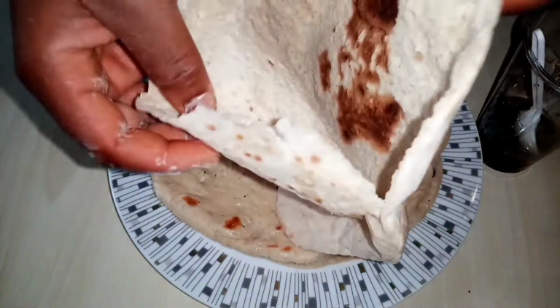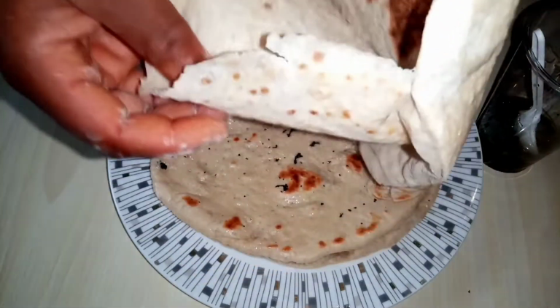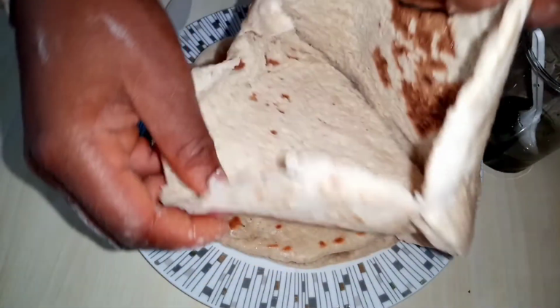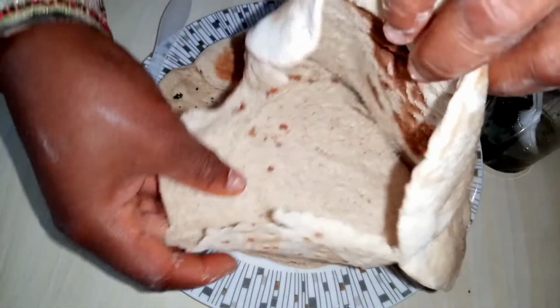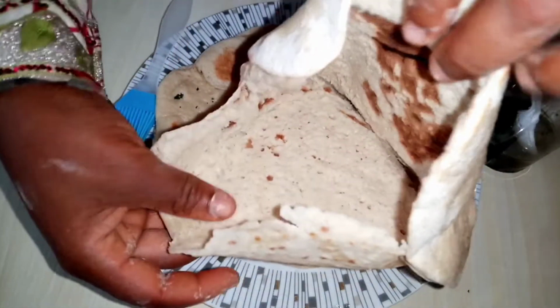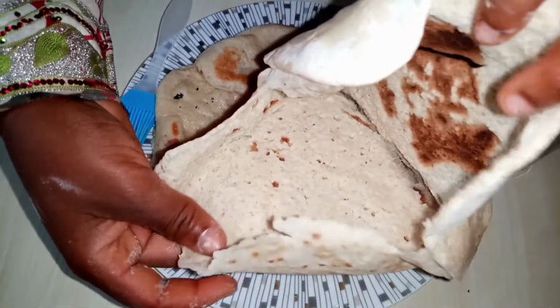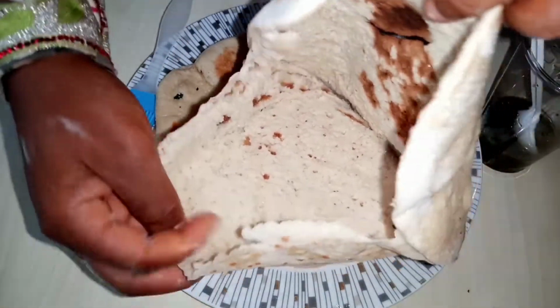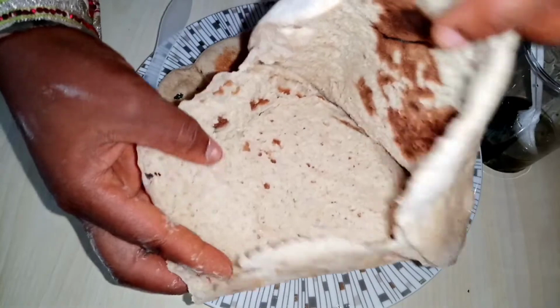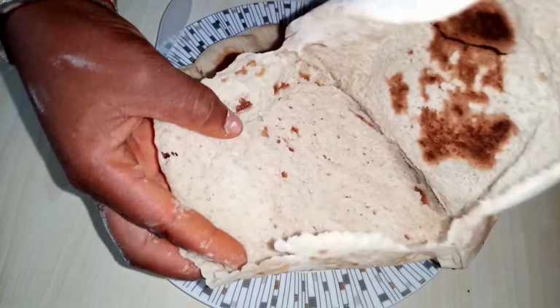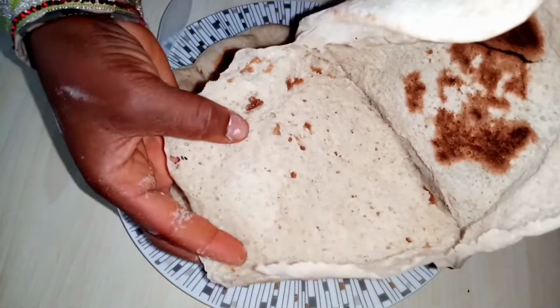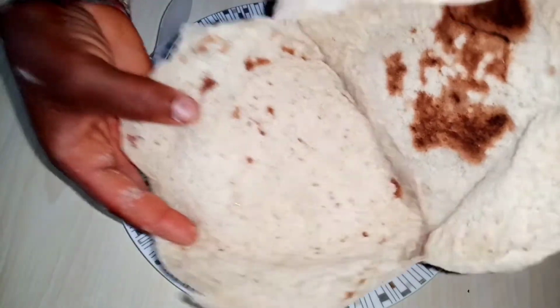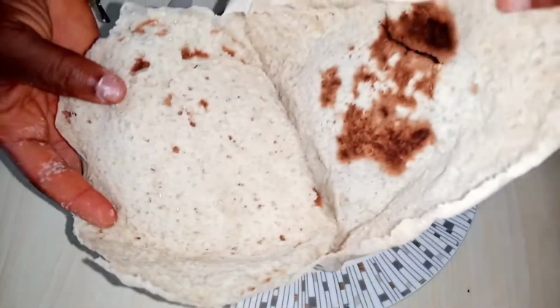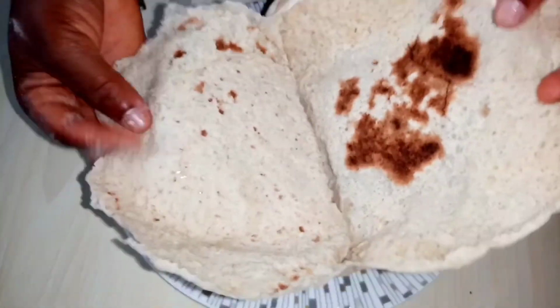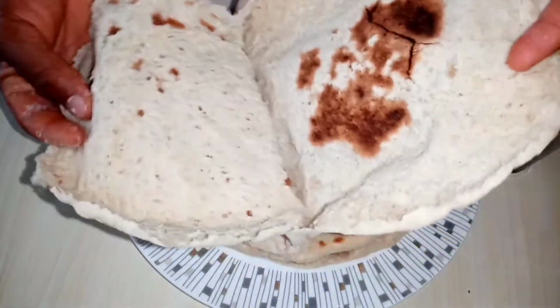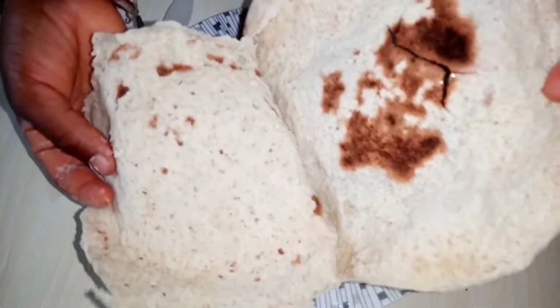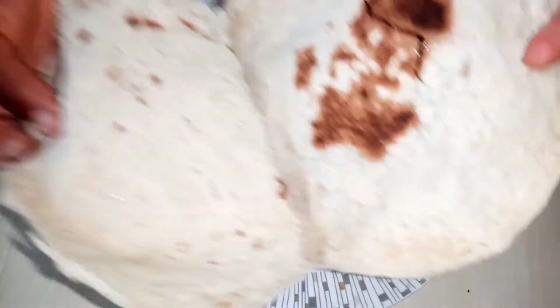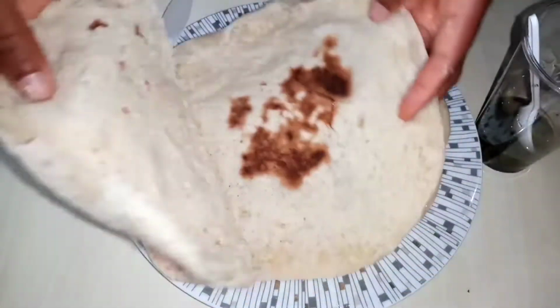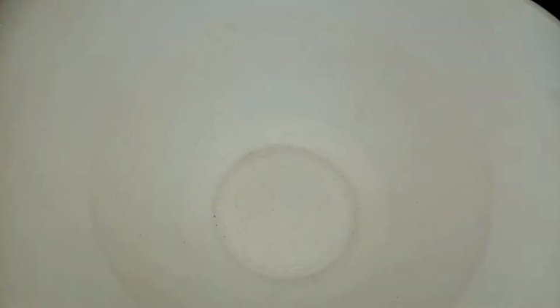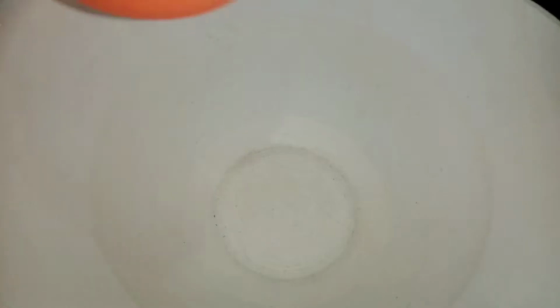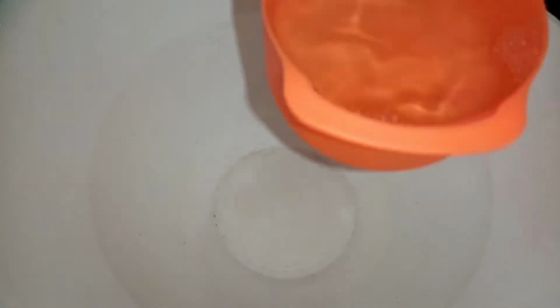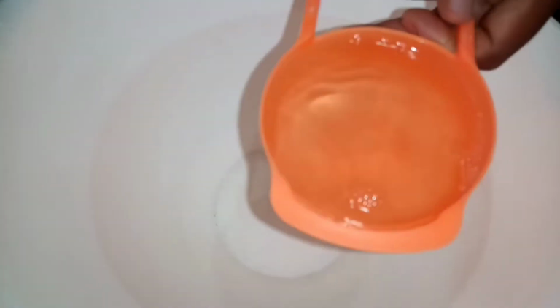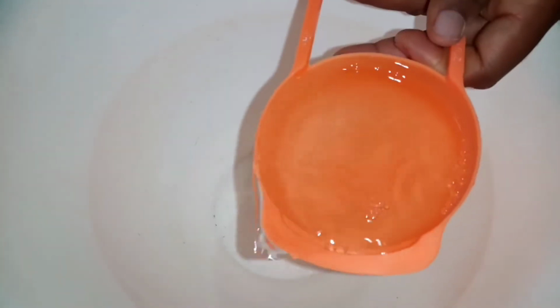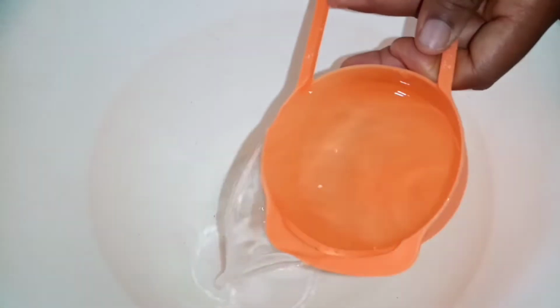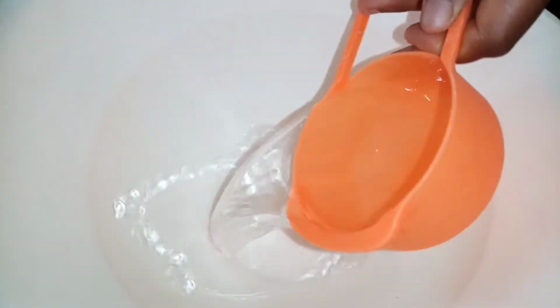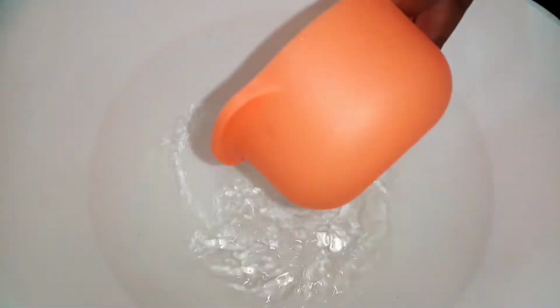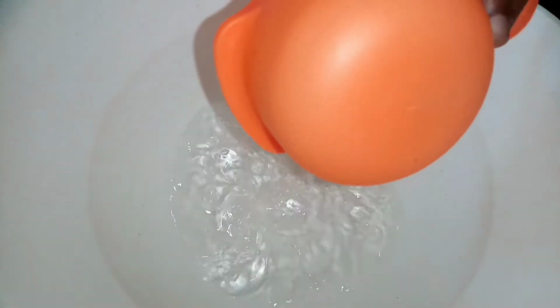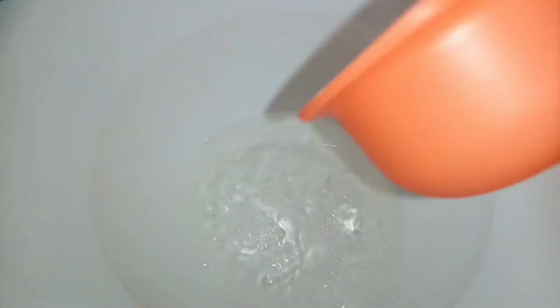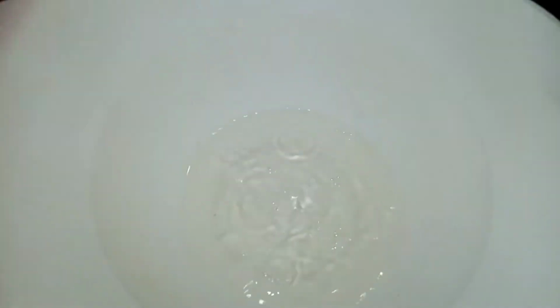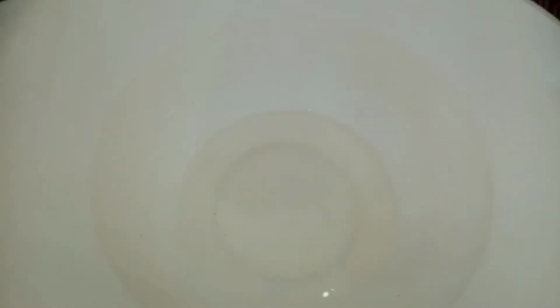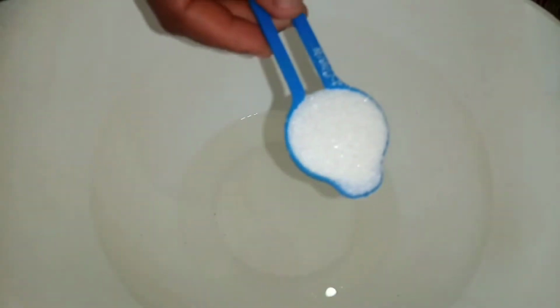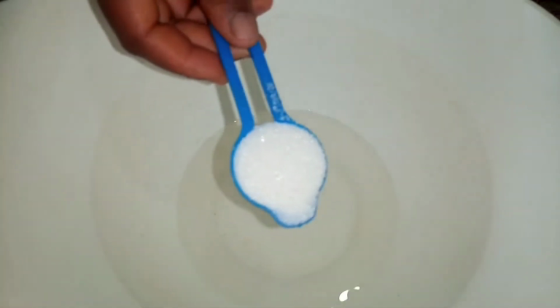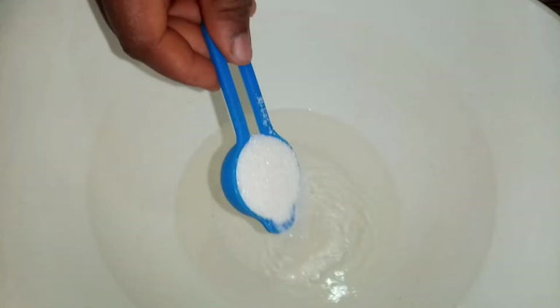Assalamu alaikum warahmatullahi wabarakatuh. Hello and welcome back to my channel, this is Umlikaria Aliyoo again with another beautiful recipe. I figured this recipe is going to be perfect for Ramadan — very simple, fast, and delicious. This is the naan bread.